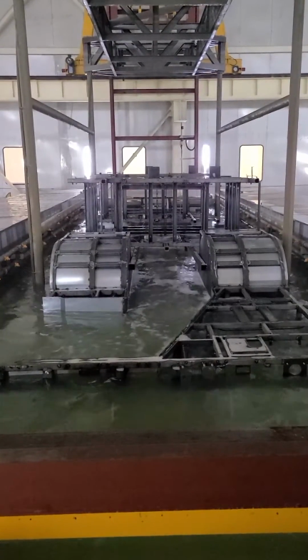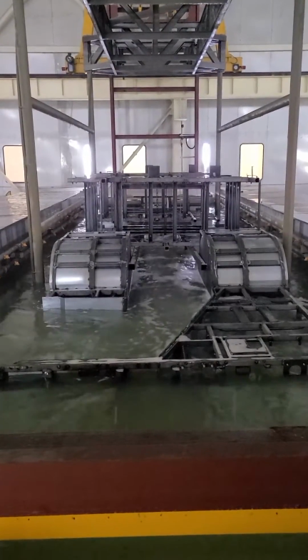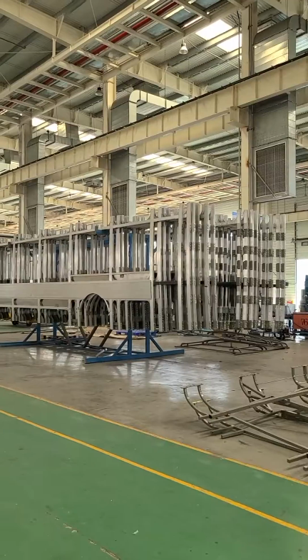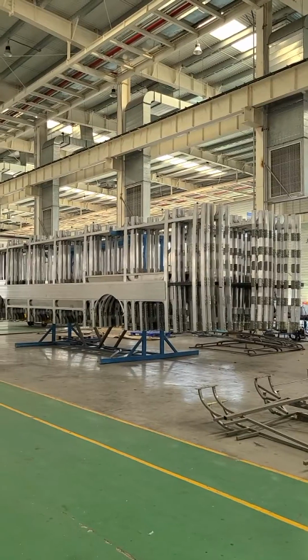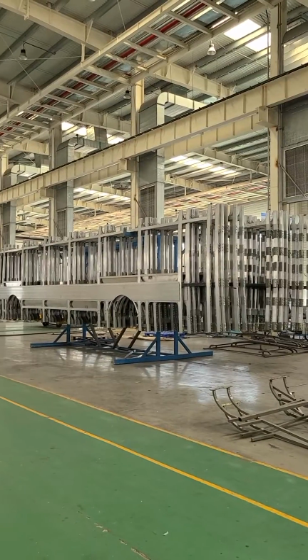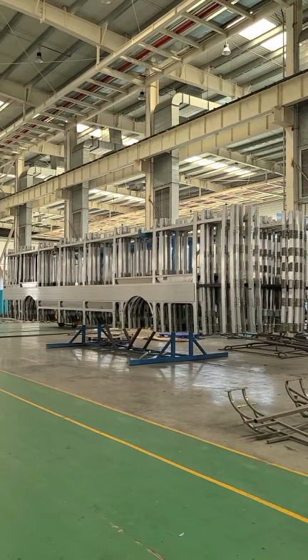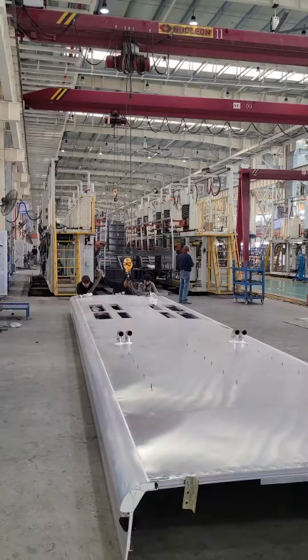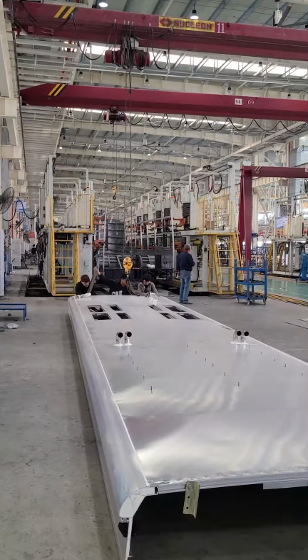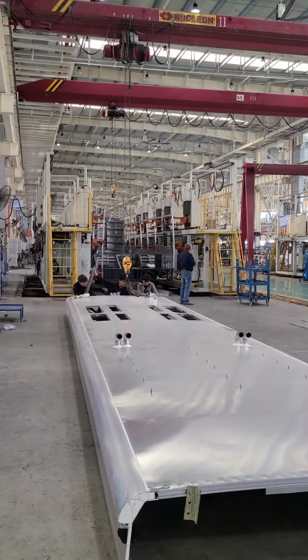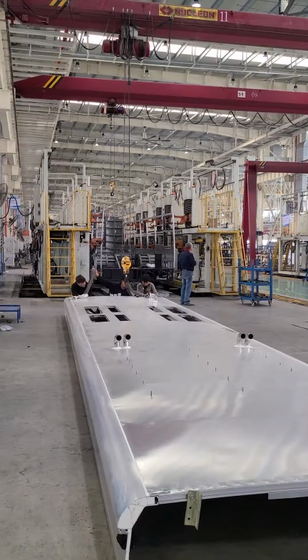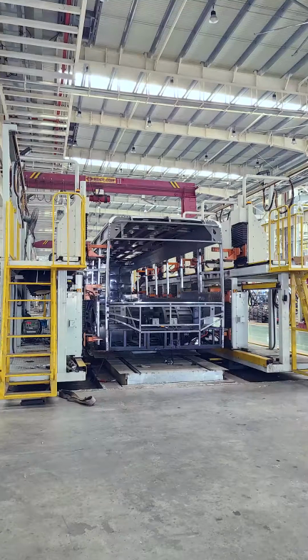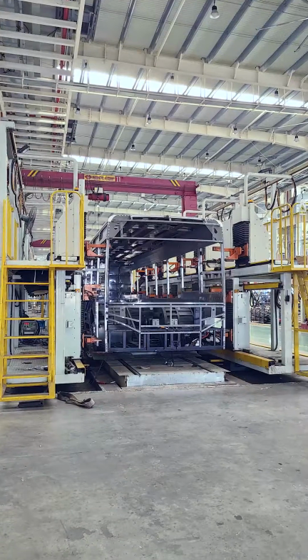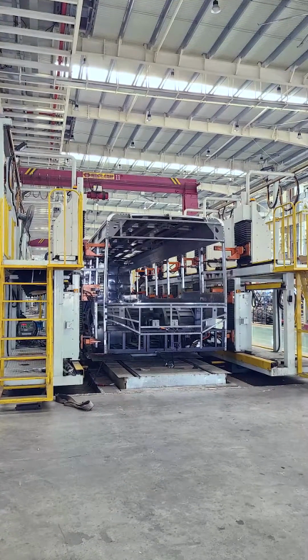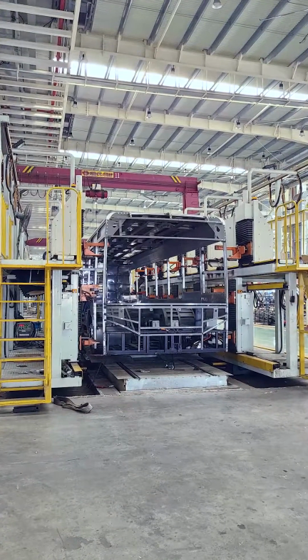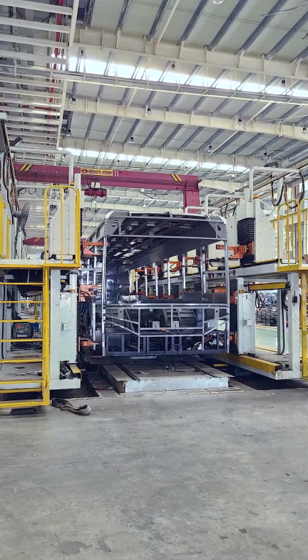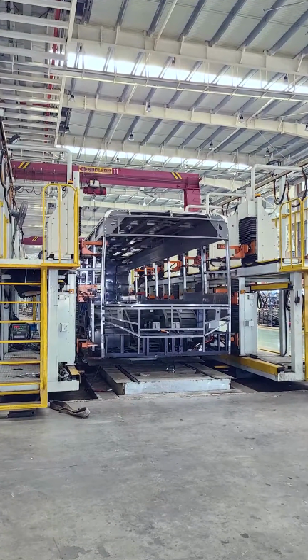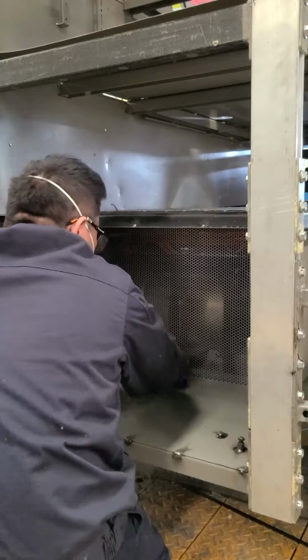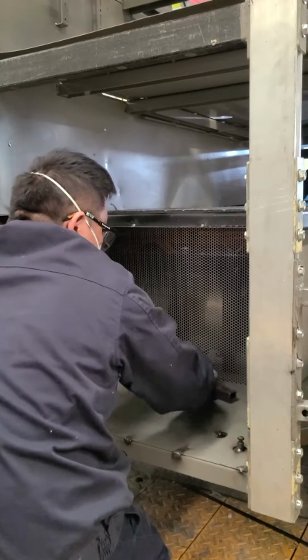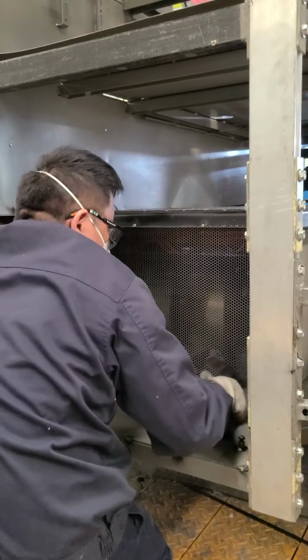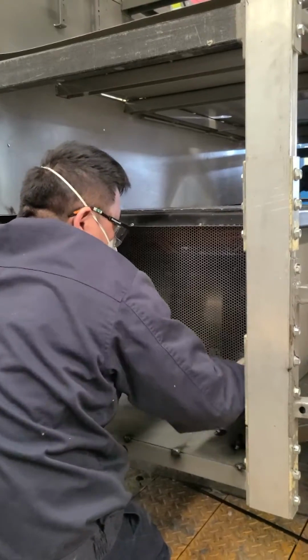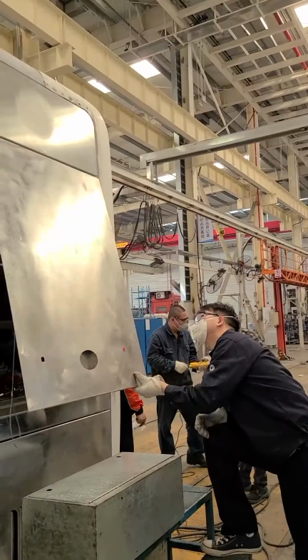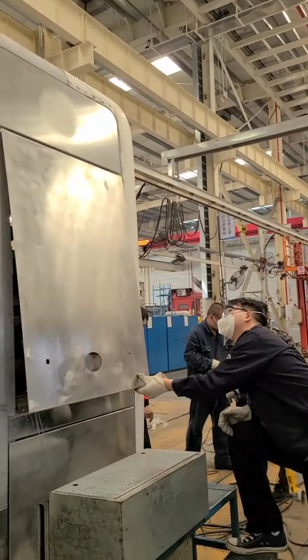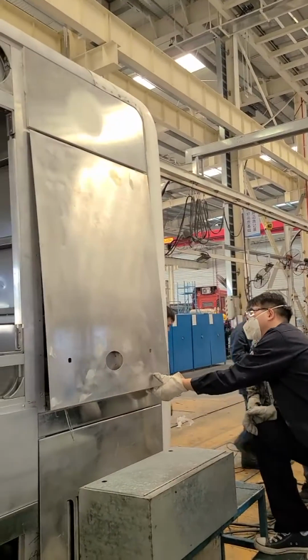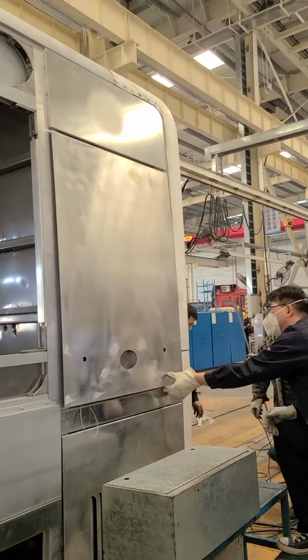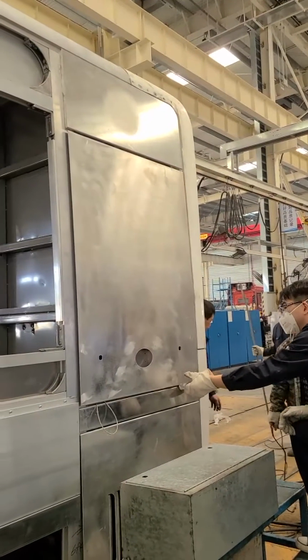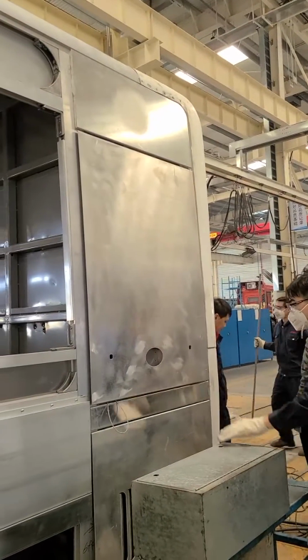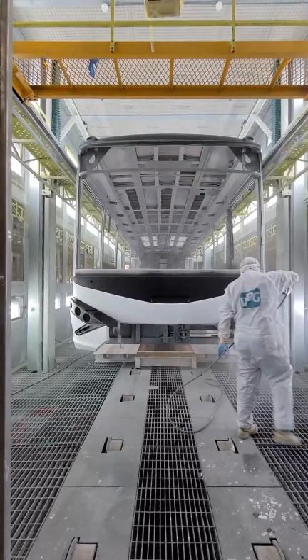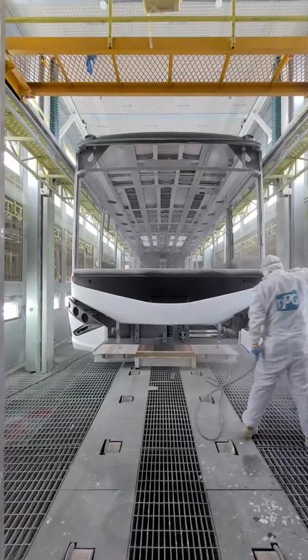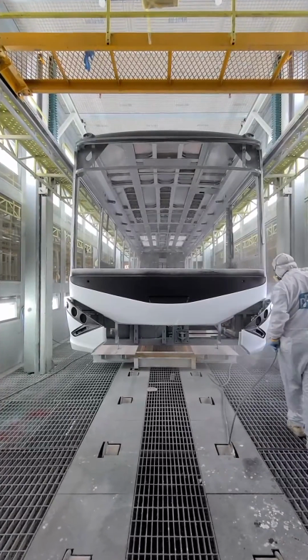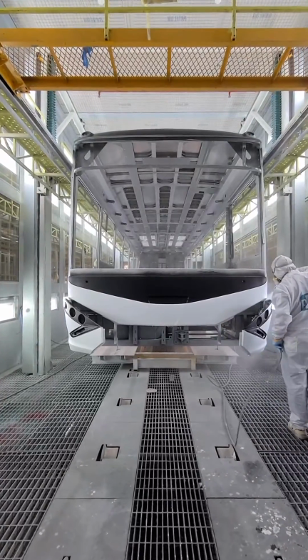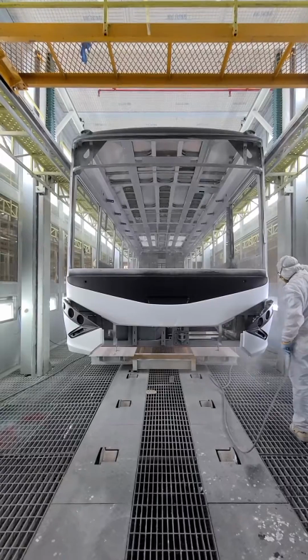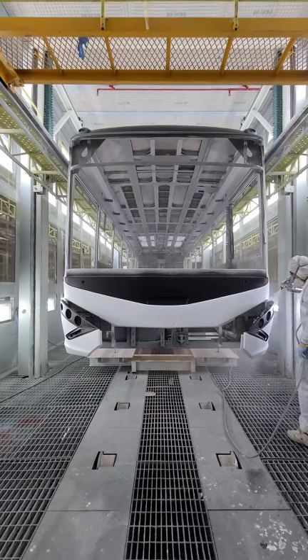Step 3: Sidewalls, ceiling and chassis are welded together to make a body. The ceiling plates are added and compartment doors installed. Step 4: Coating is applied in the painting room.